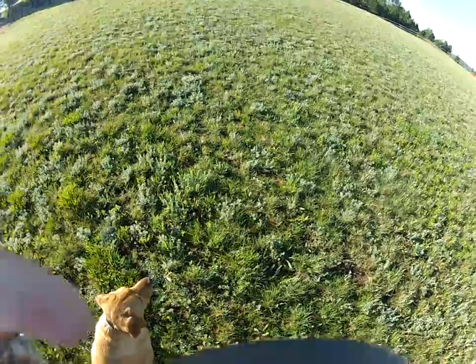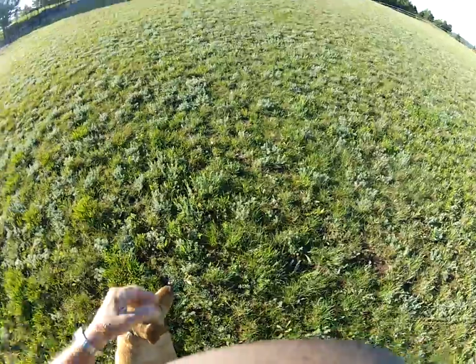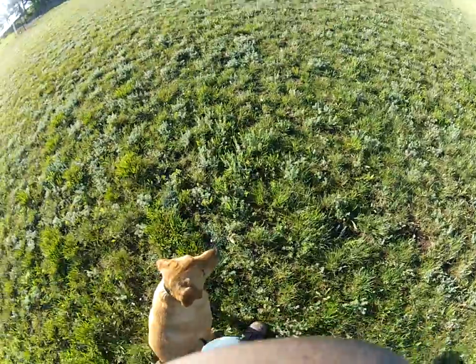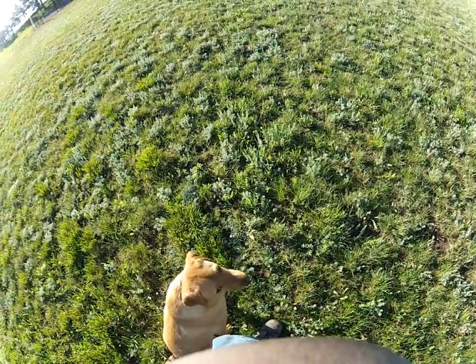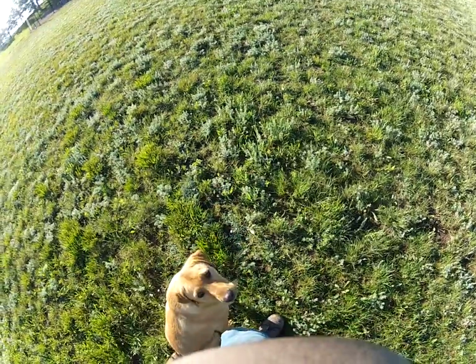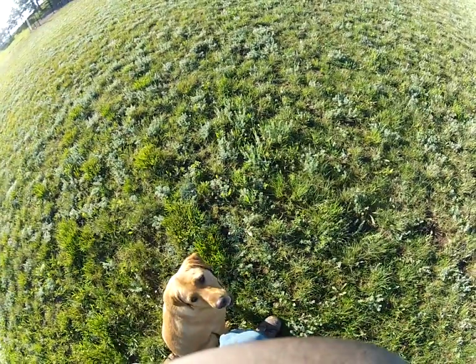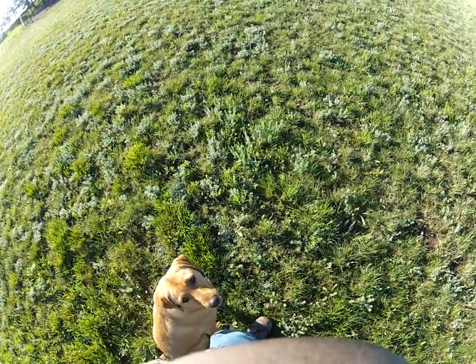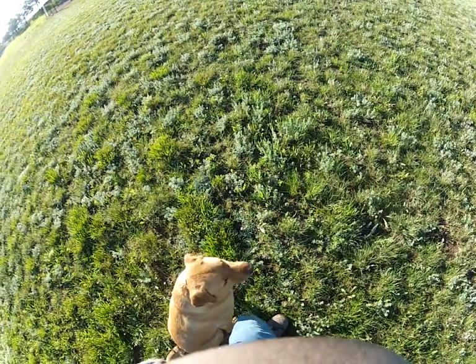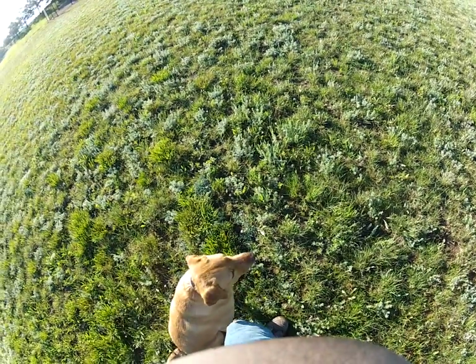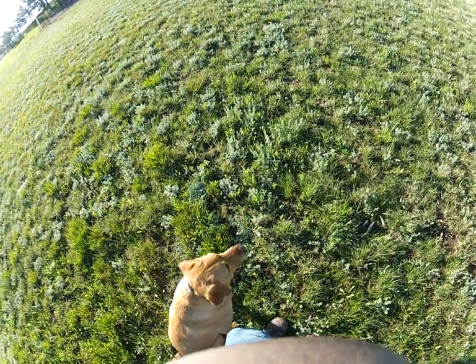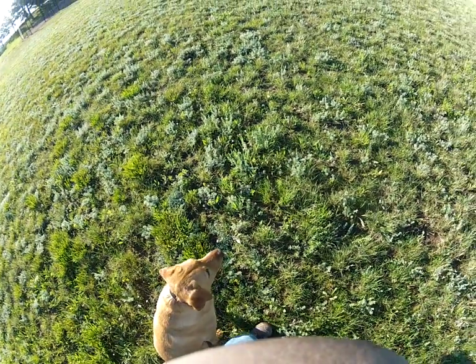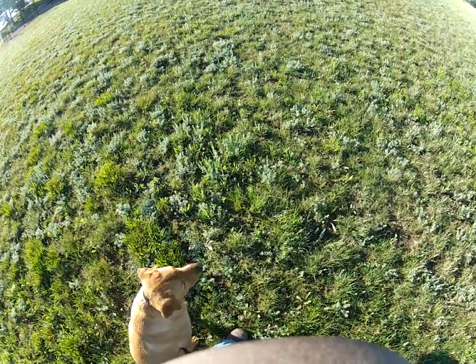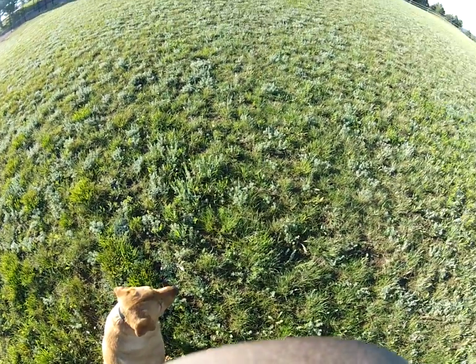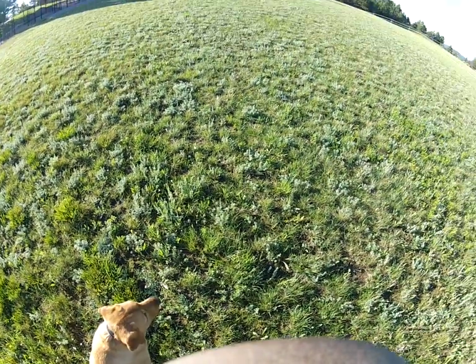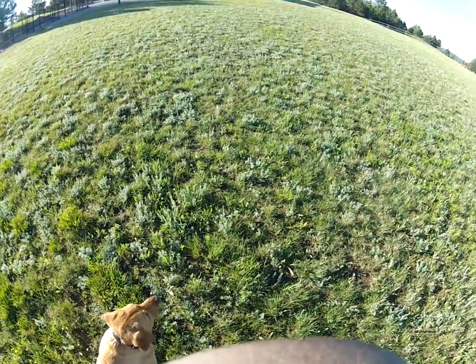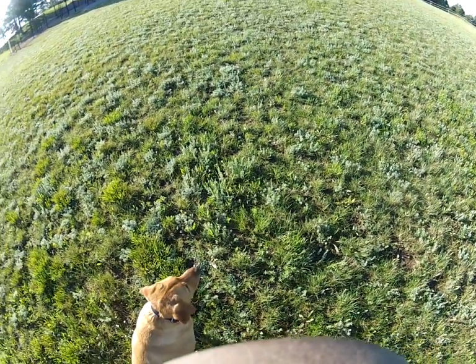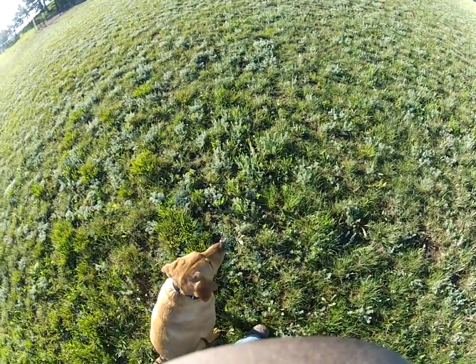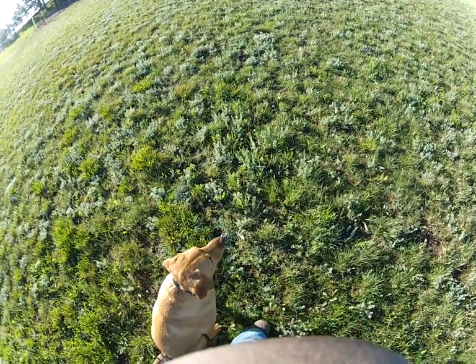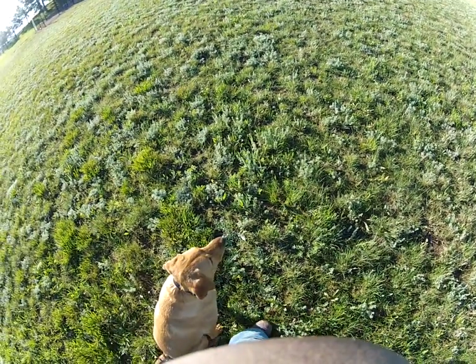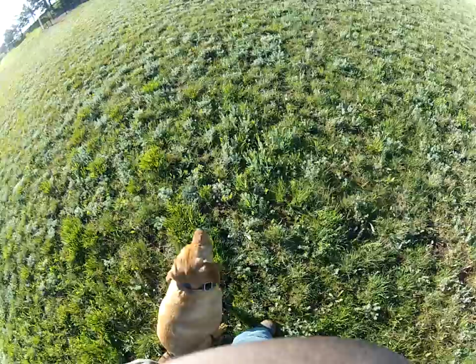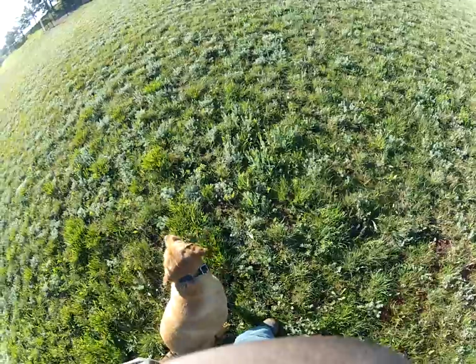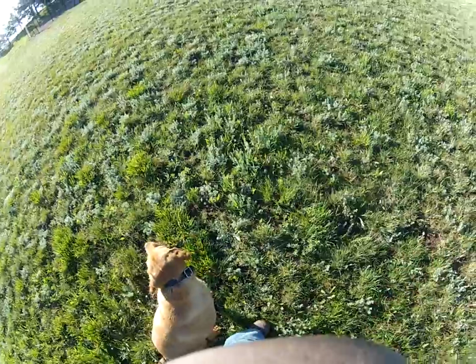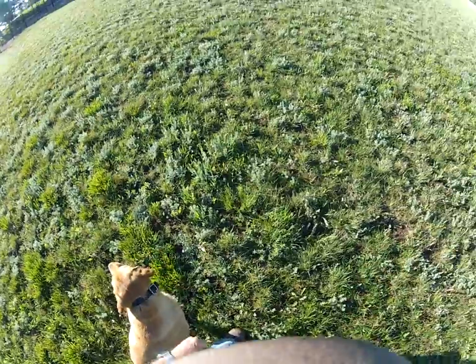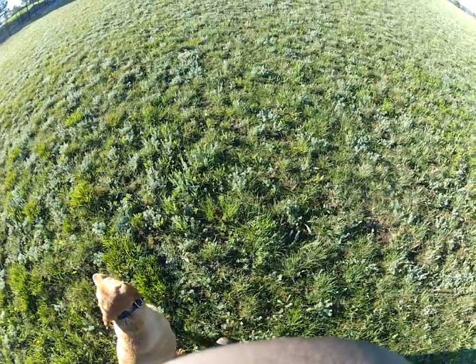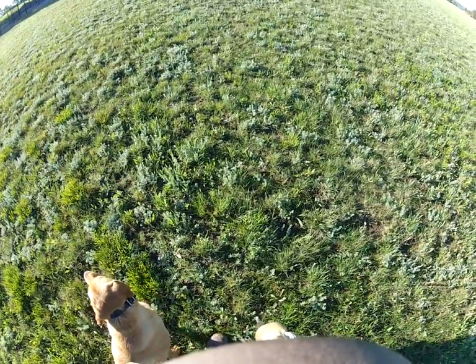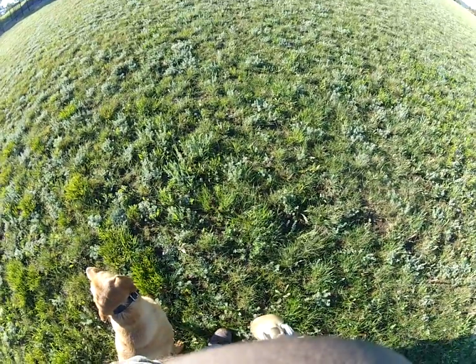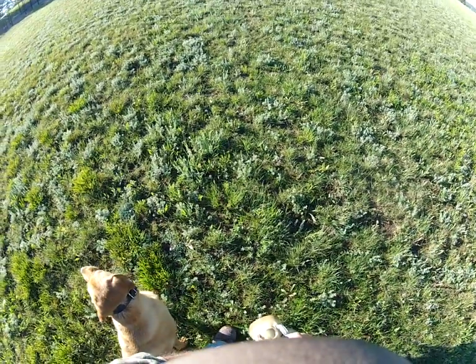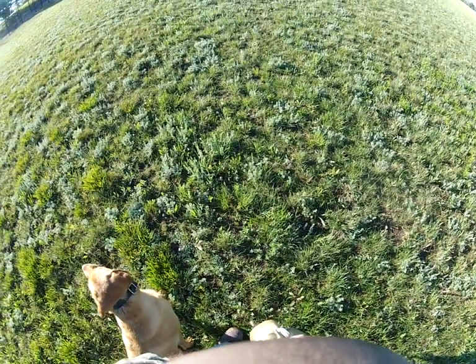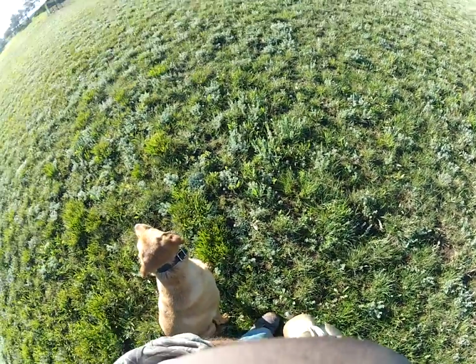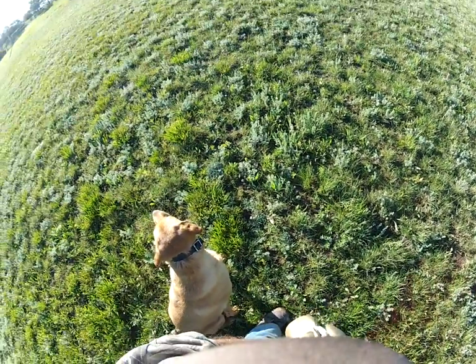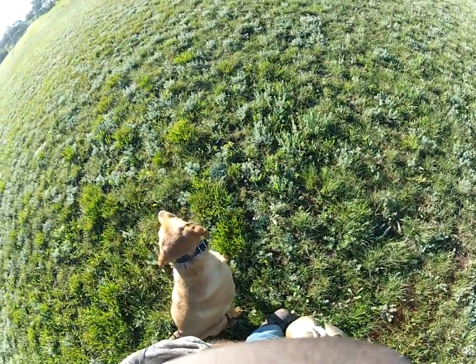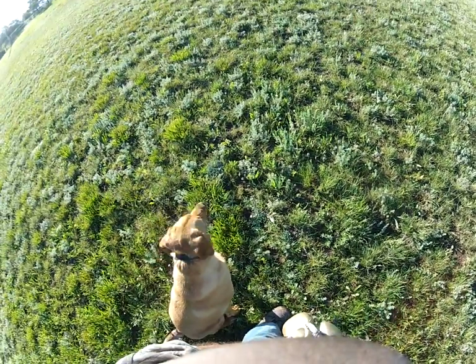This is Rocky, owned by Jason Johnson. What I'm going to do here is what I call a wagon wheel drill. This is one of the first drills I do when I start handling.